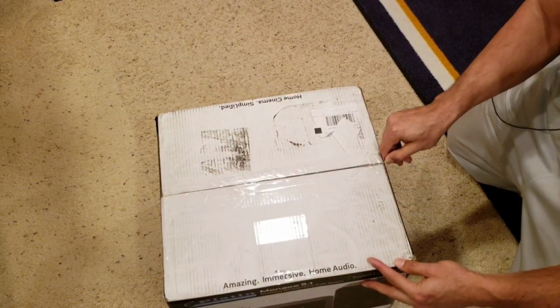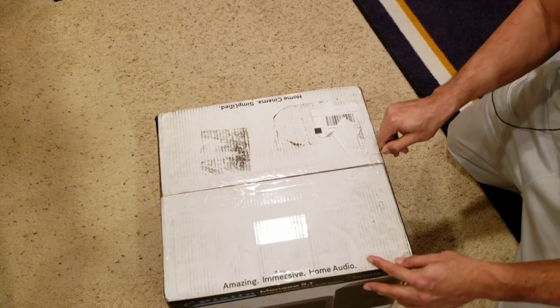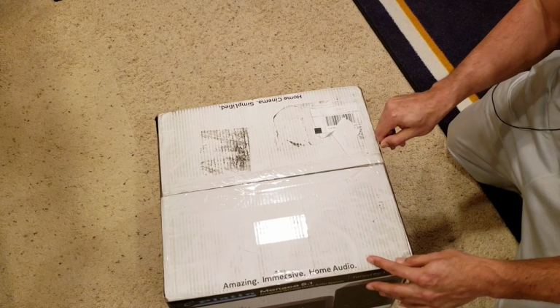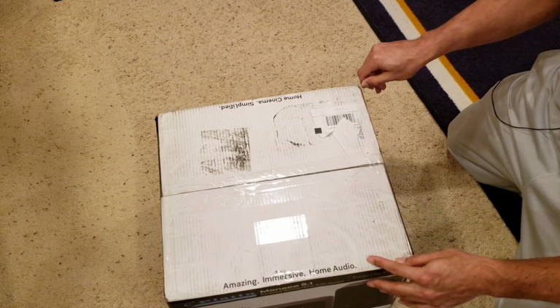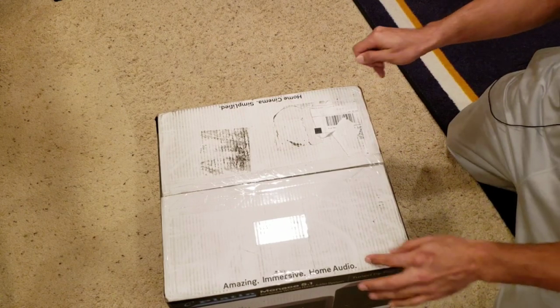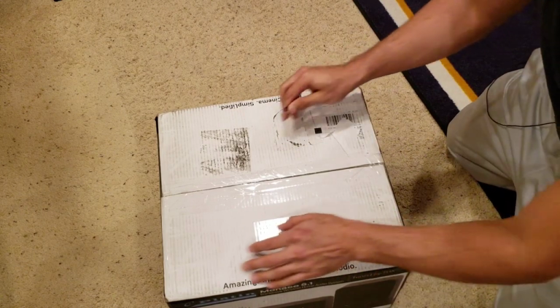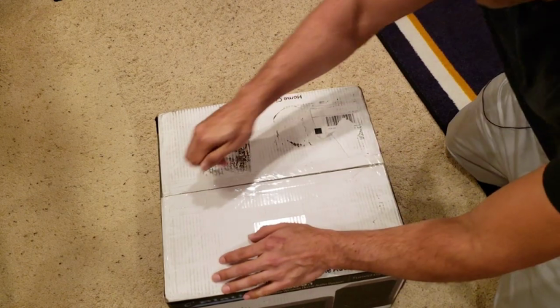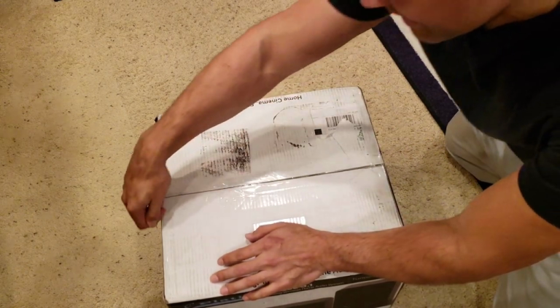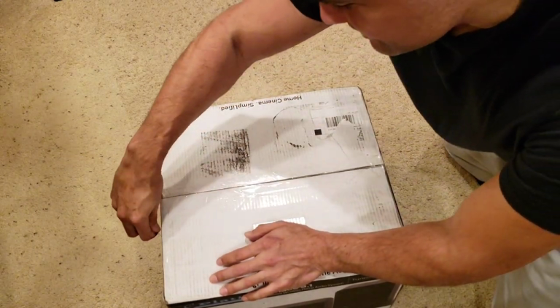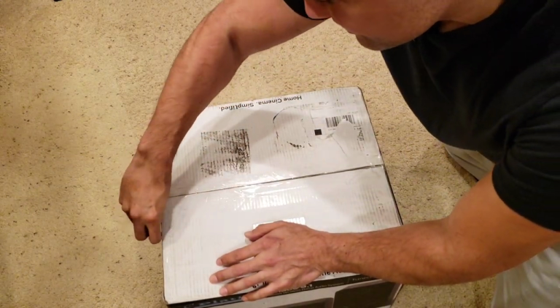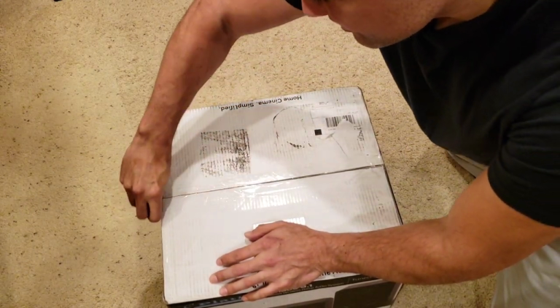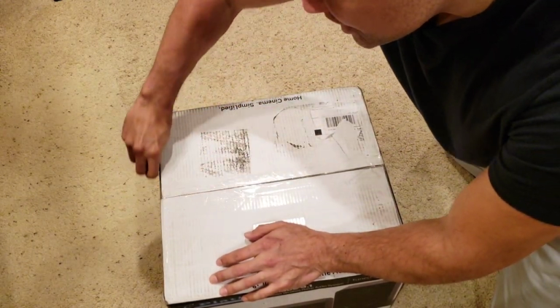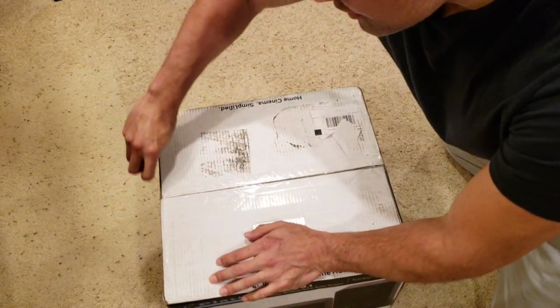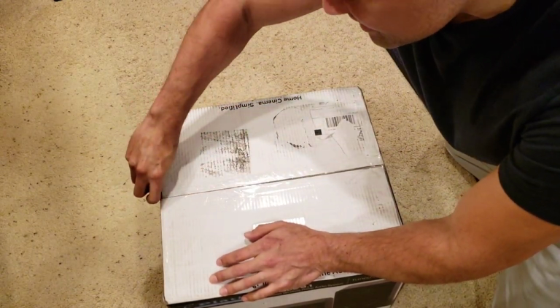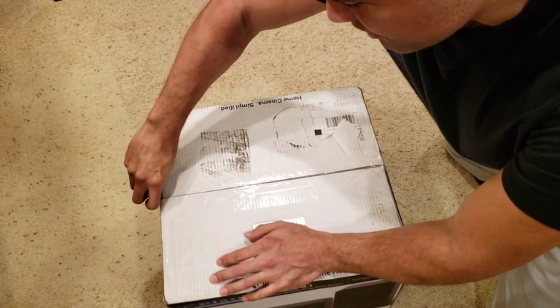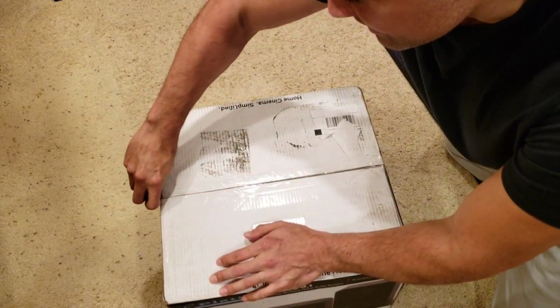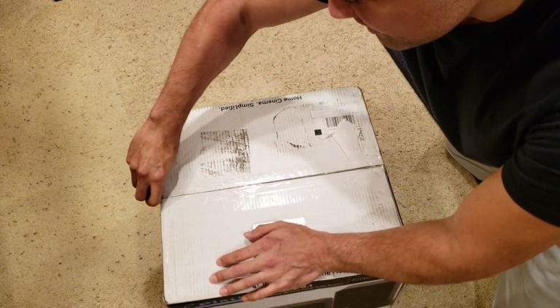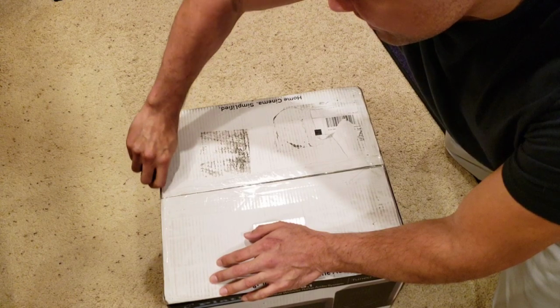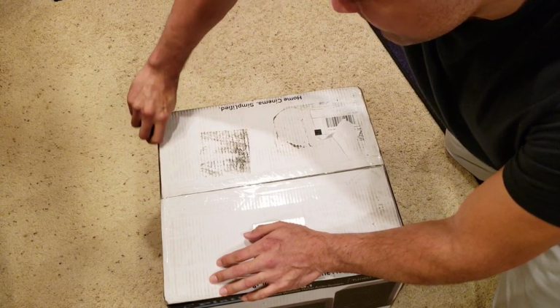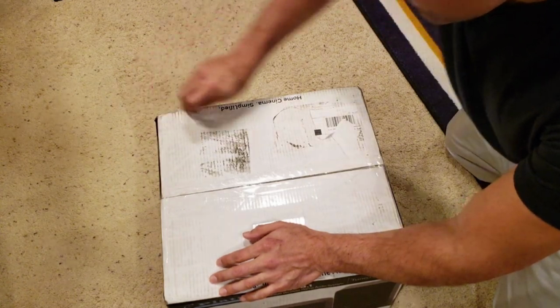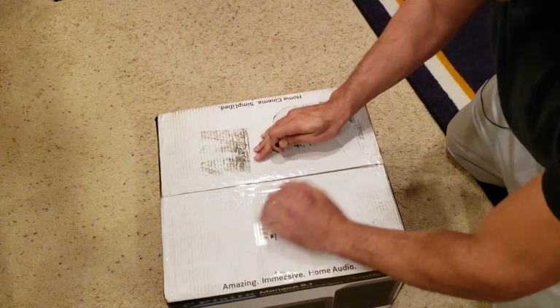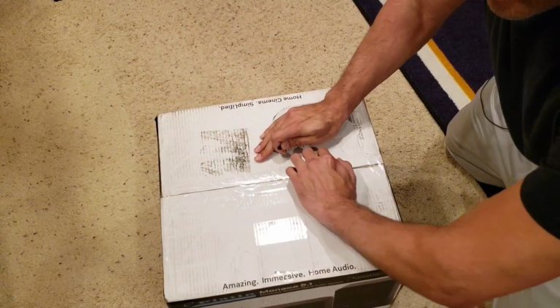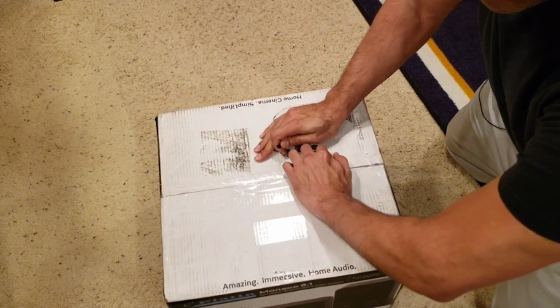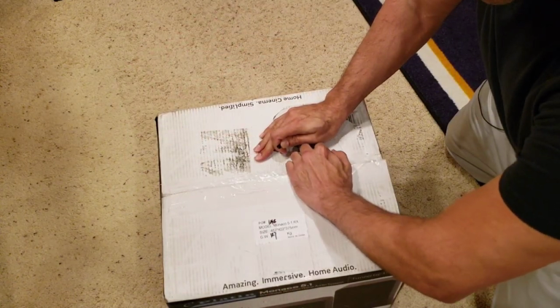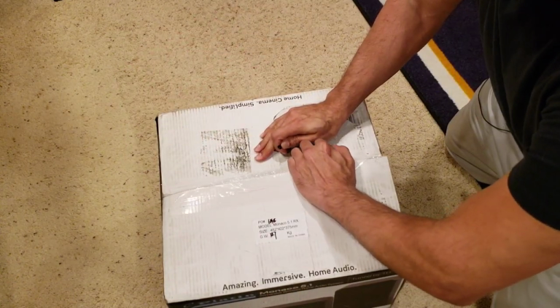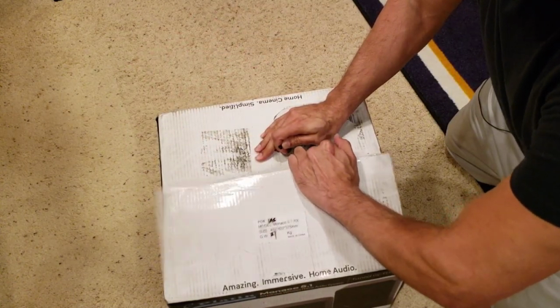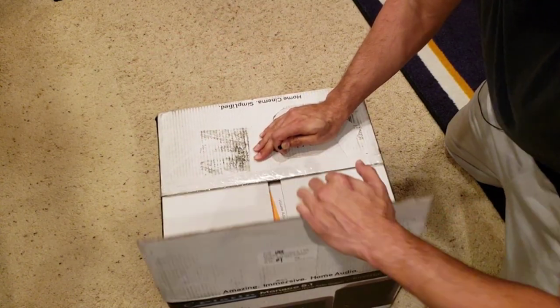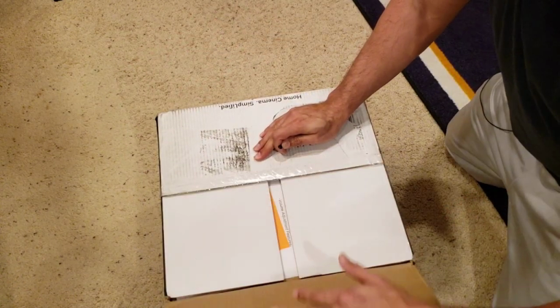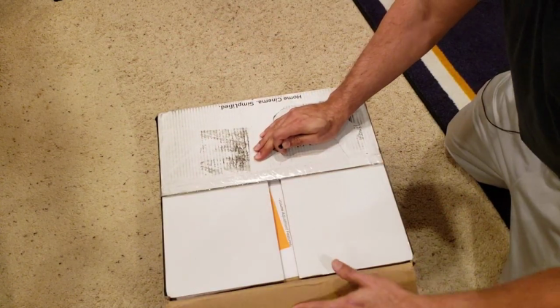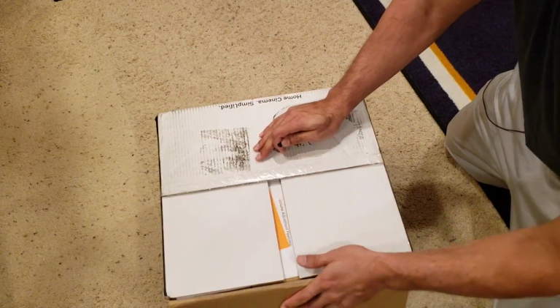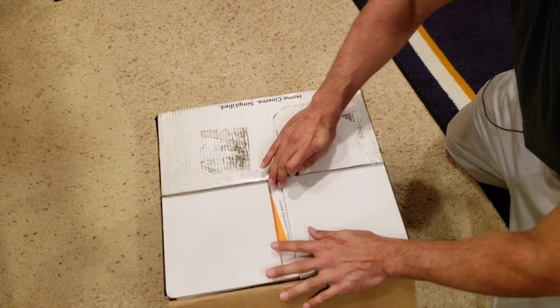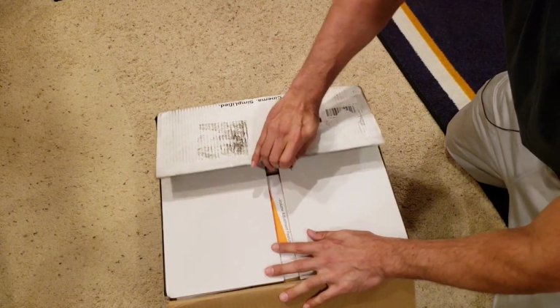It connects directly to the TV — that's great. Much better than a sound bar can give you, and a lot easier to connect versus running all the speaker wires around the room. This is amazing.